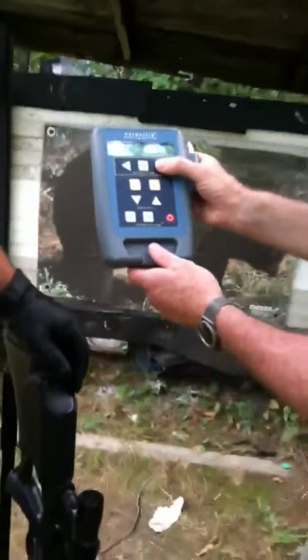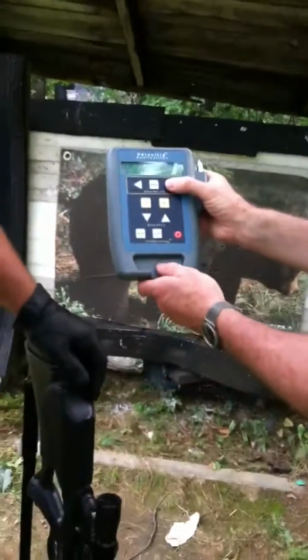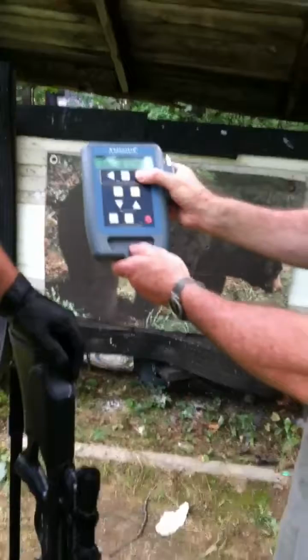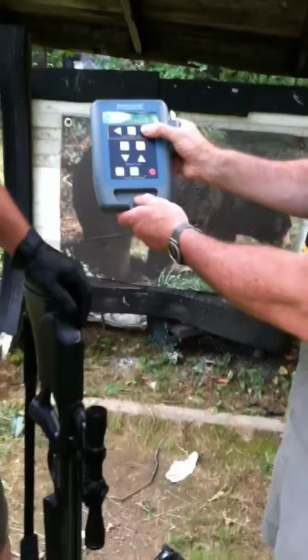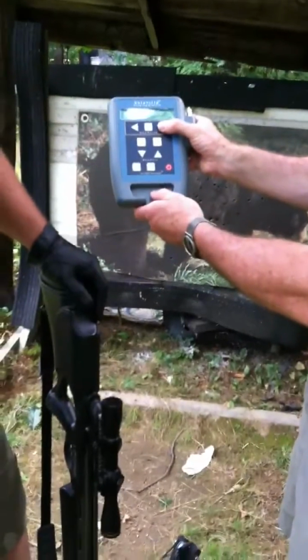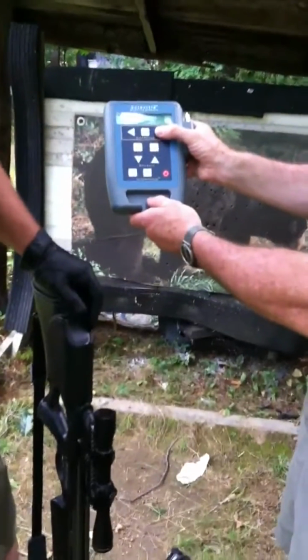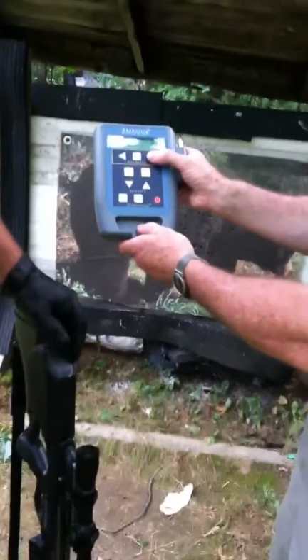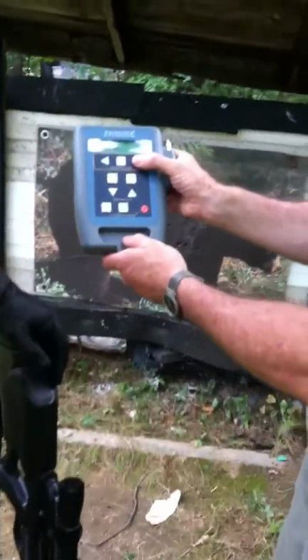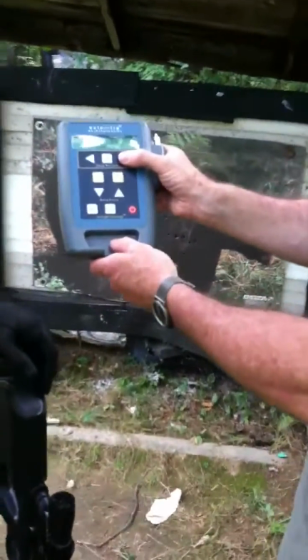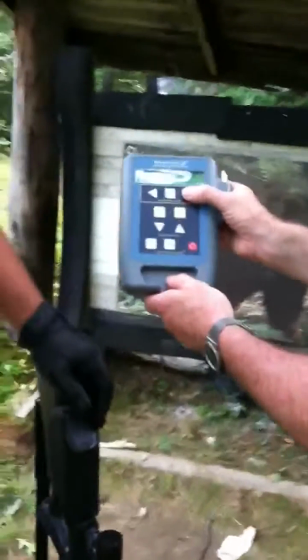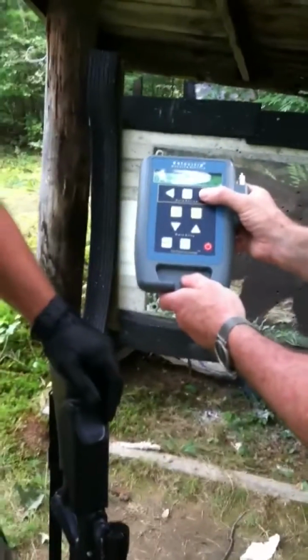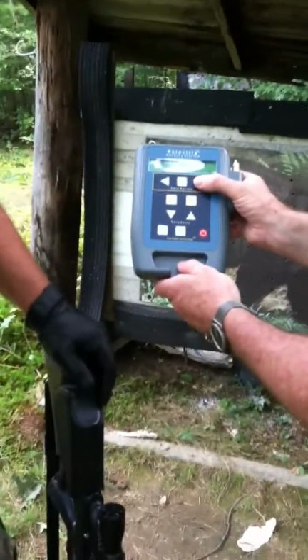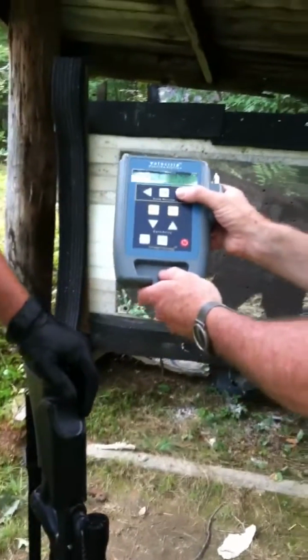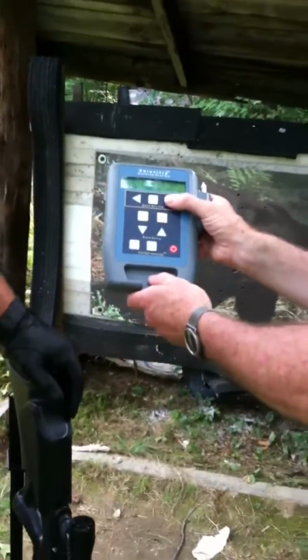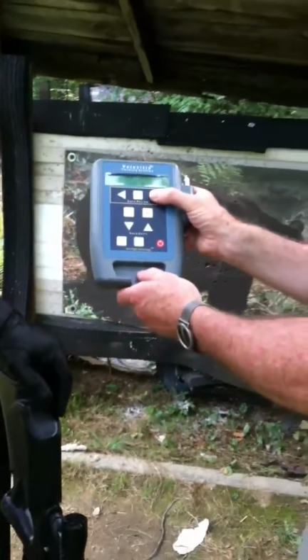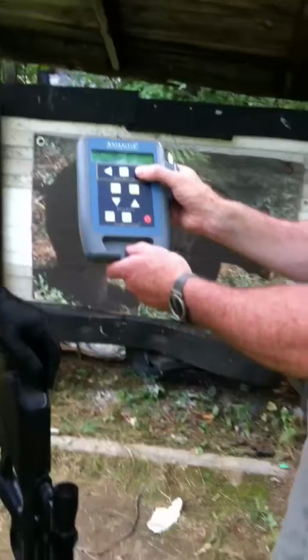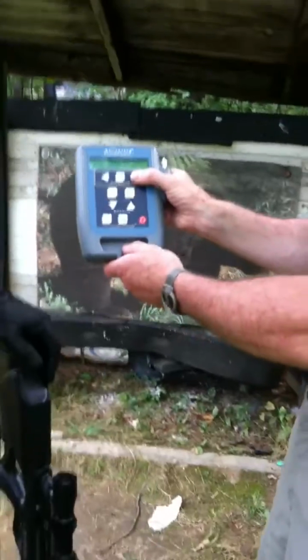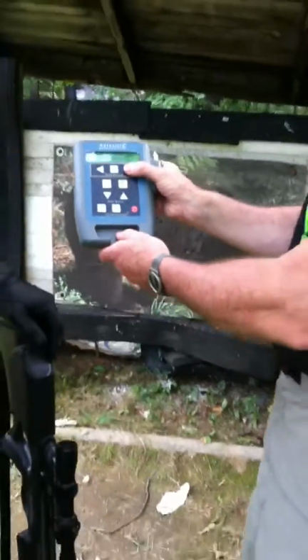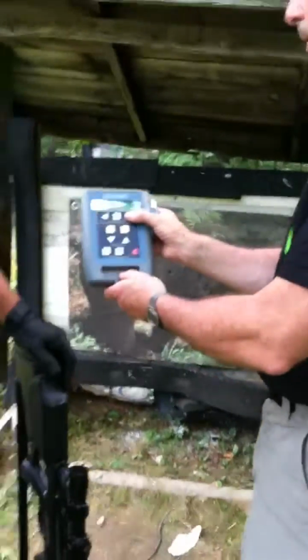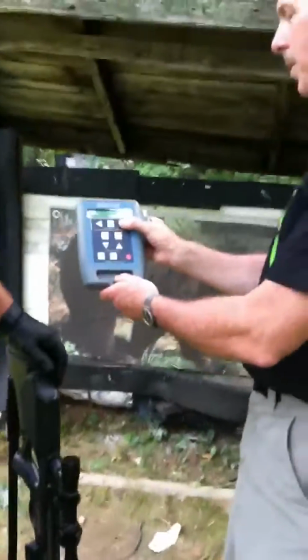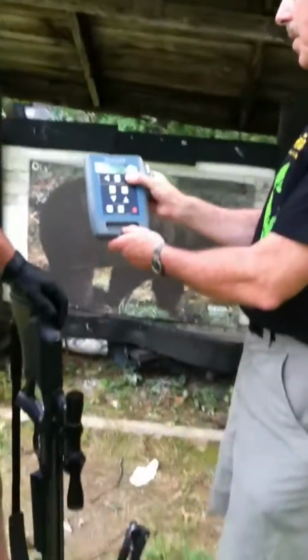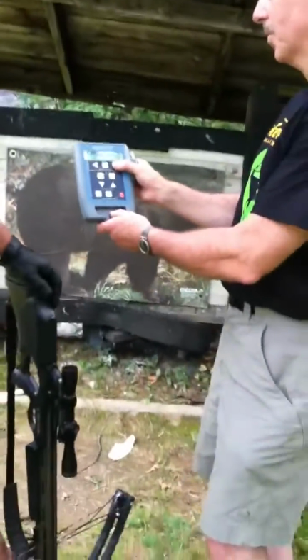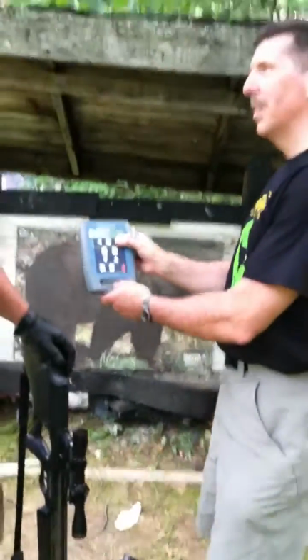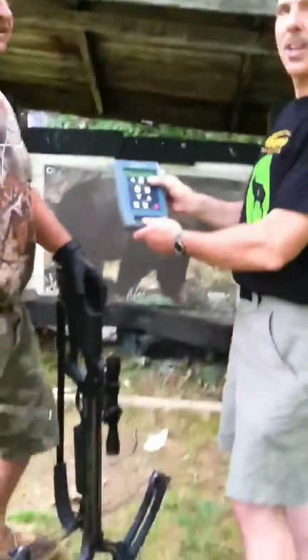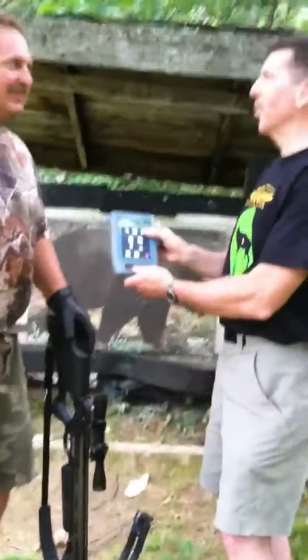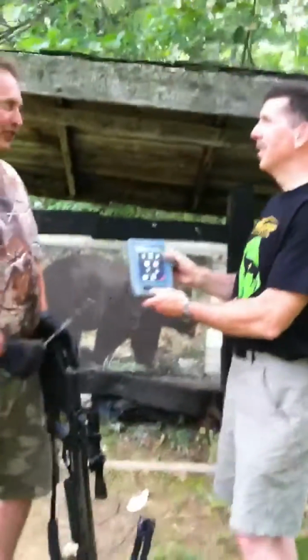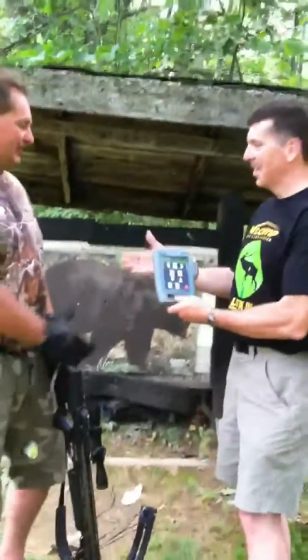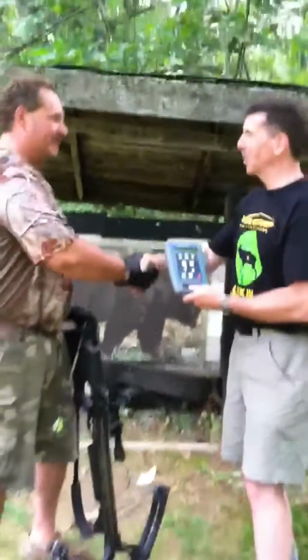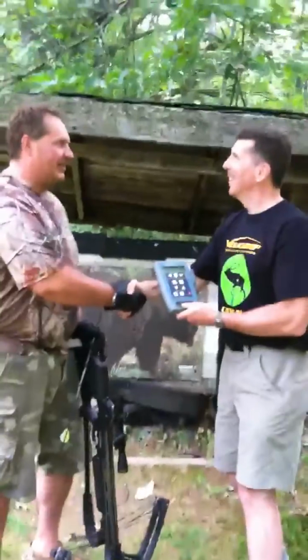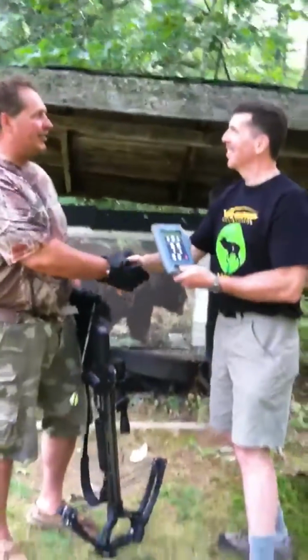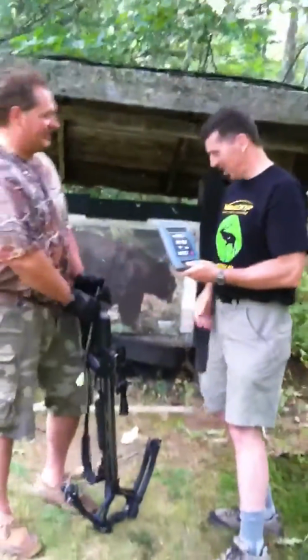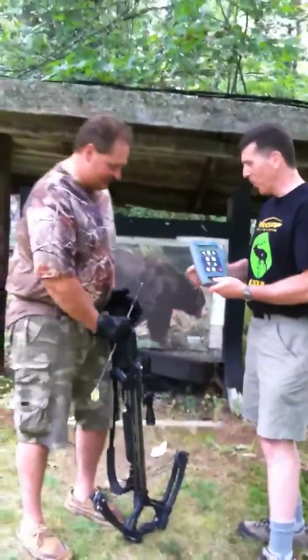Other good data: we've got a time of flight. The arrow was in the air for 3 tenths of a second over those 40 yards. That's awesome speed. Scott, thank you — it was a pleasure. I love your product, and it goes 400 — that's kick butt.